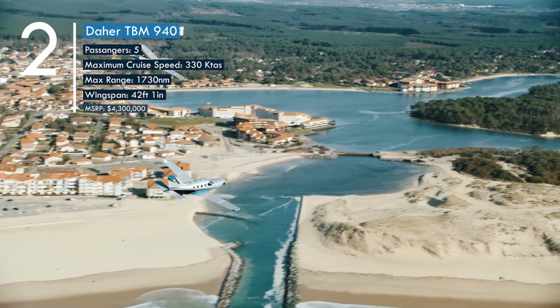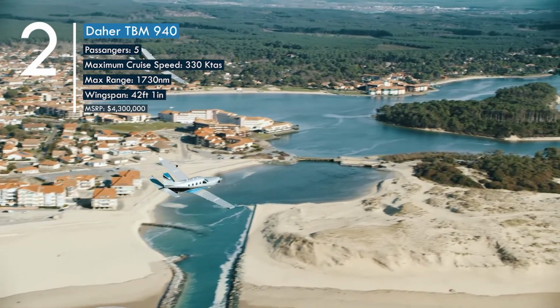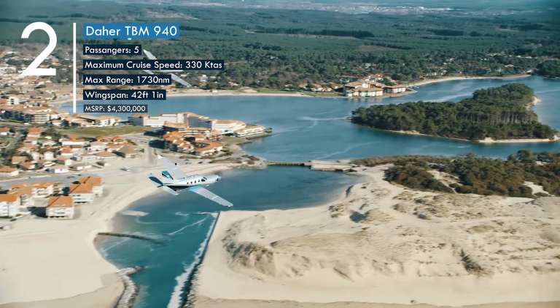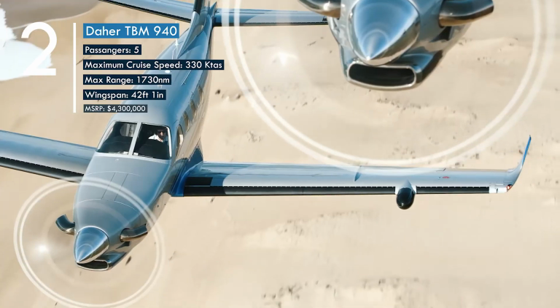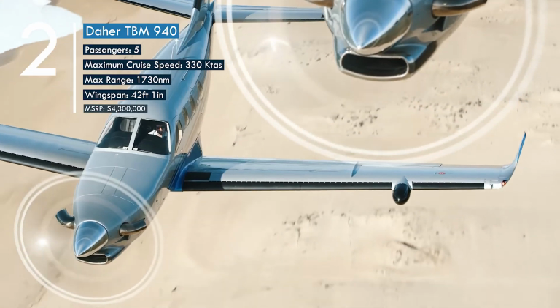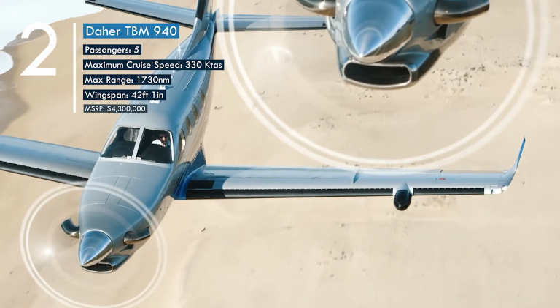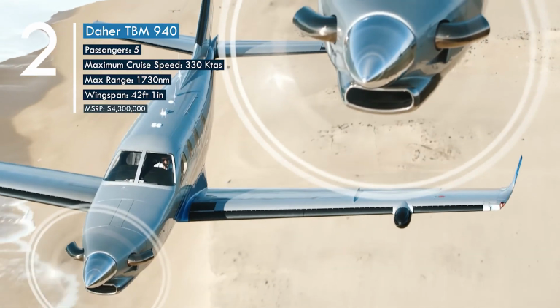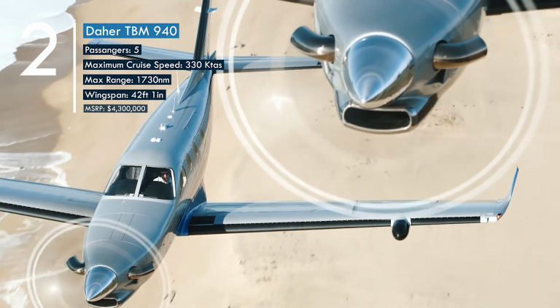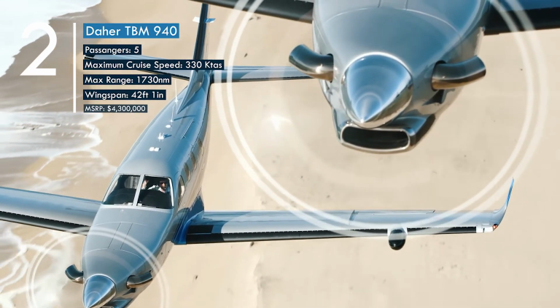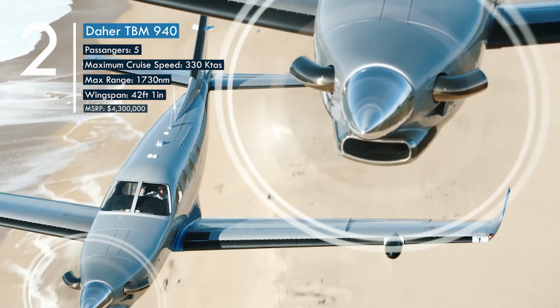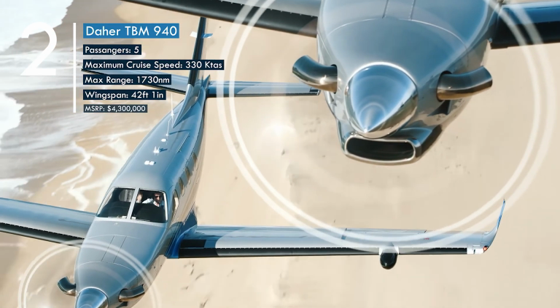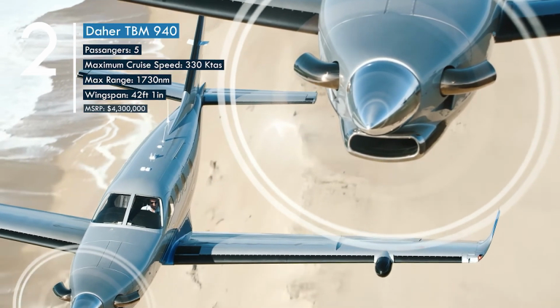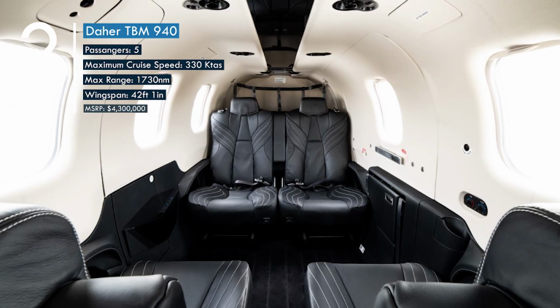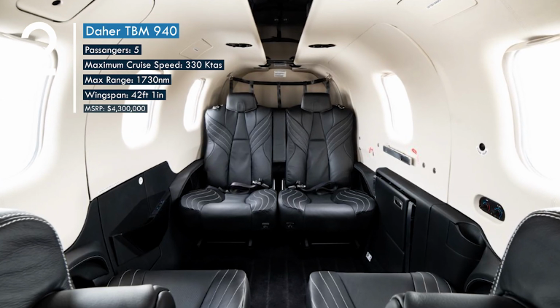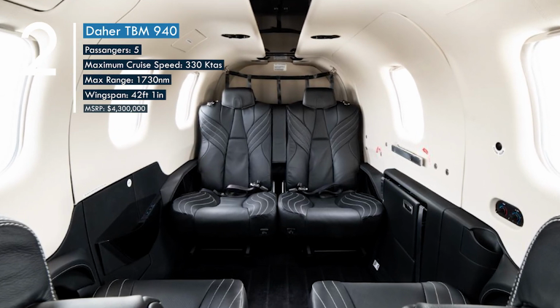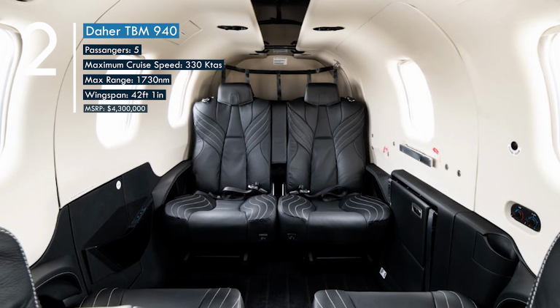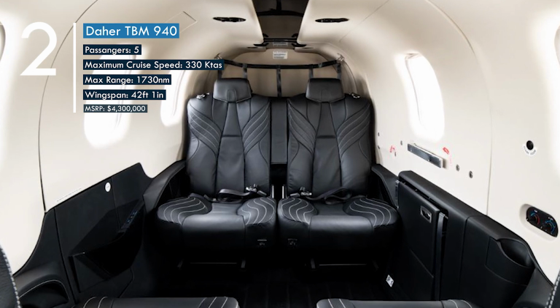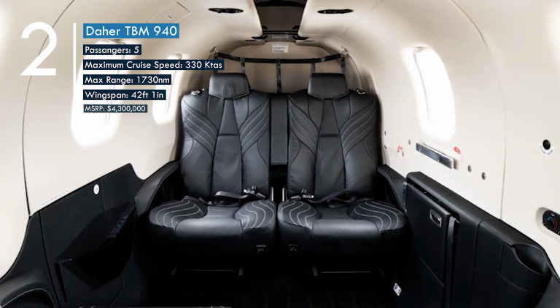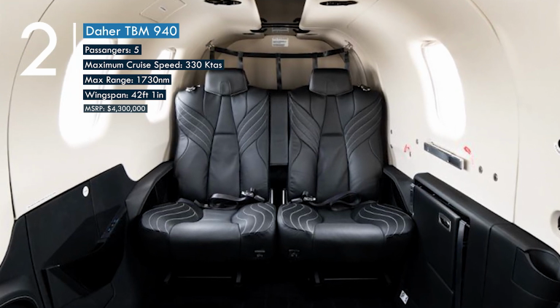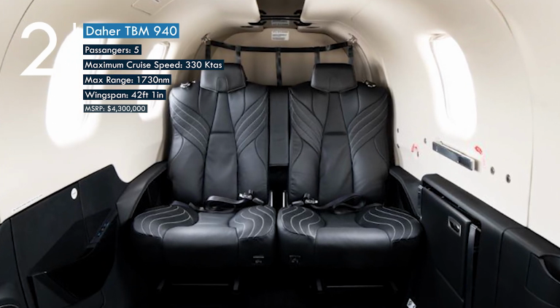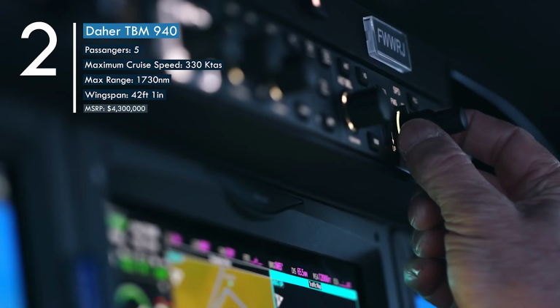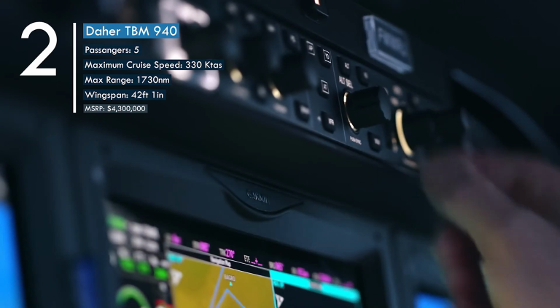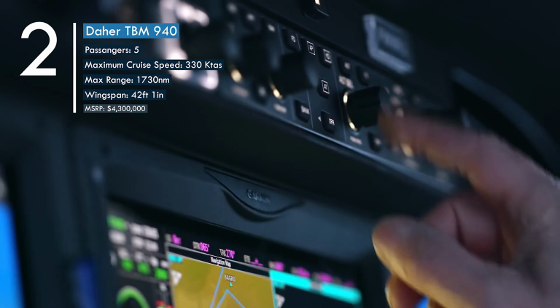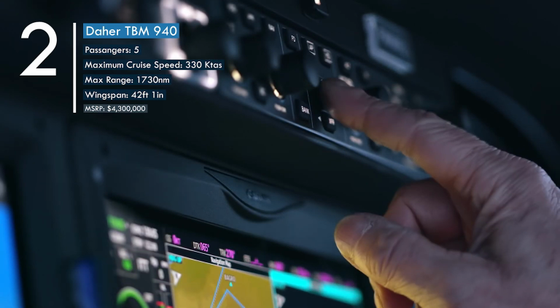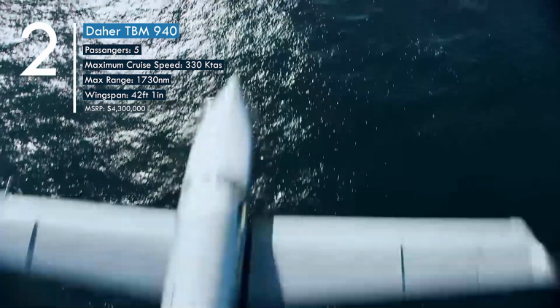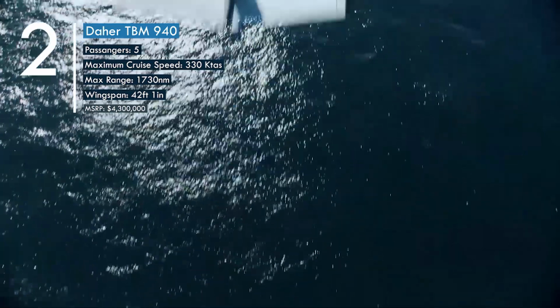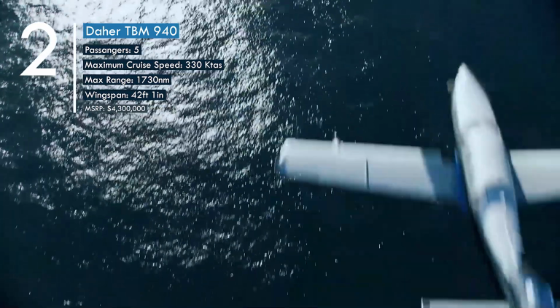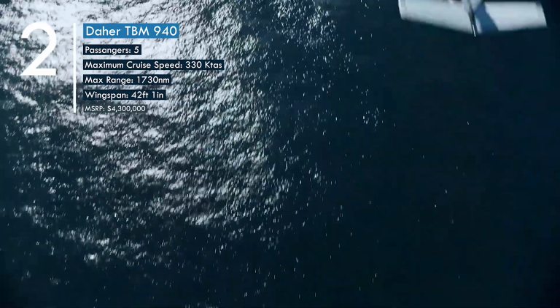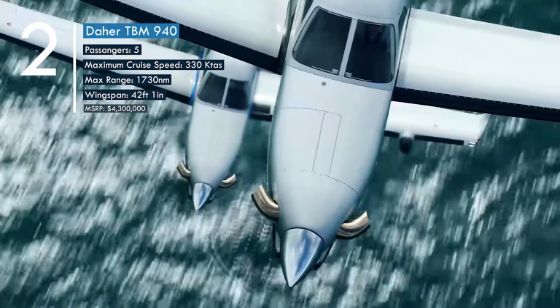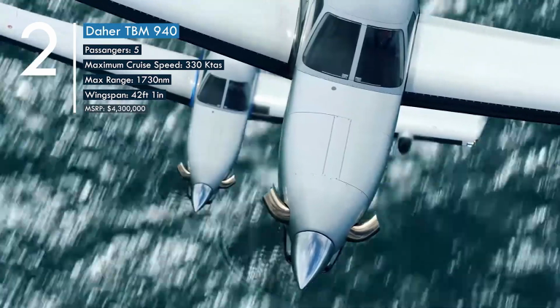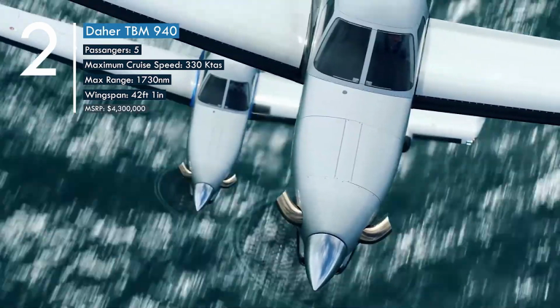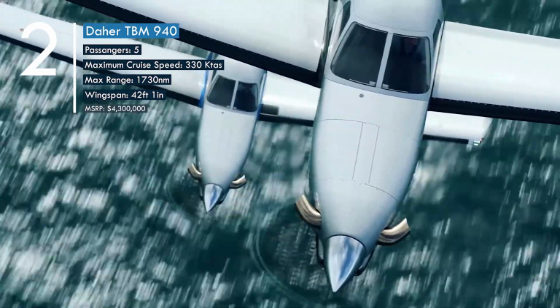The TBM 940 seats five passengers in addition to a pilot and has a wingspan of 42 feet 1 inch. It has a range of 1,730 nautical miles, and this high-performance aircraft comes at a cost of 4.3 million dollars.